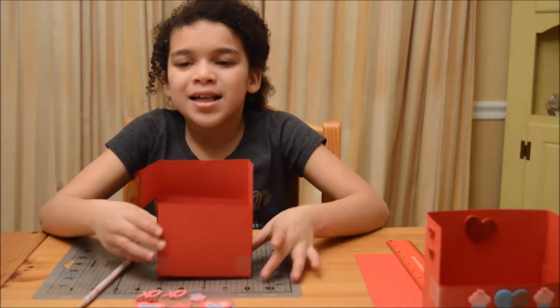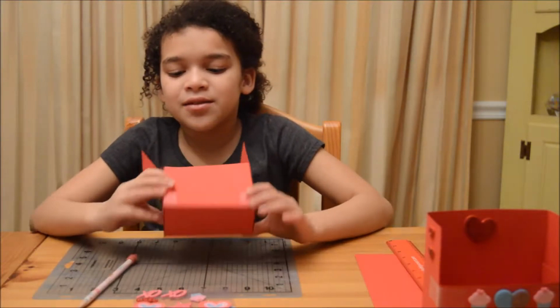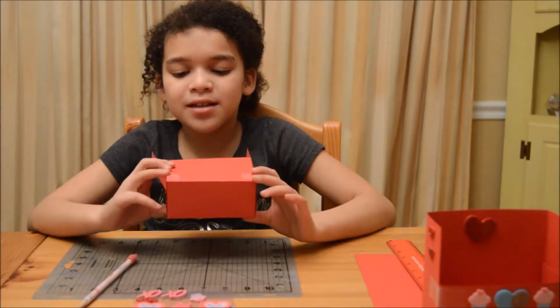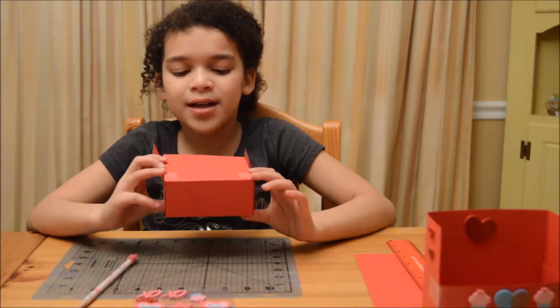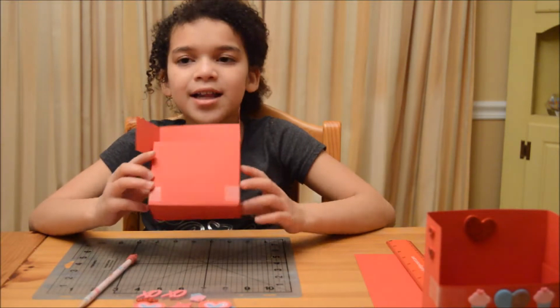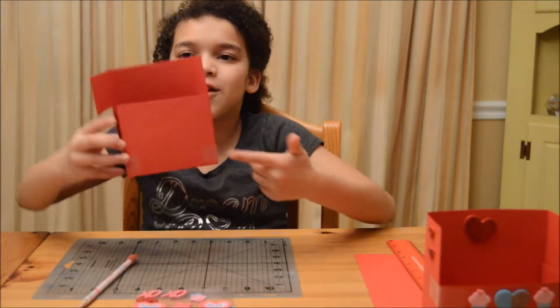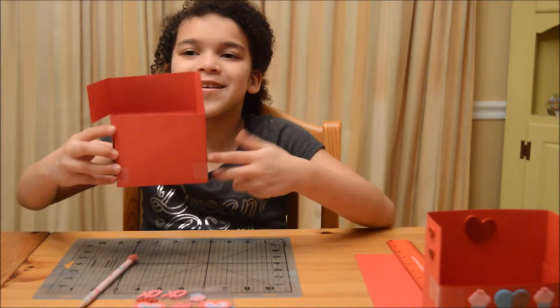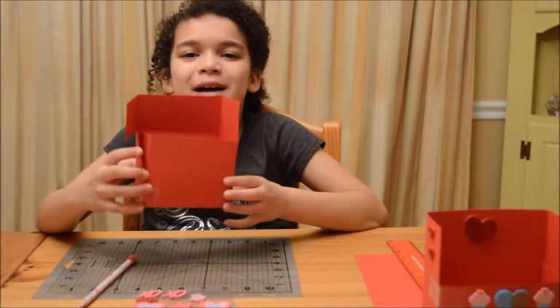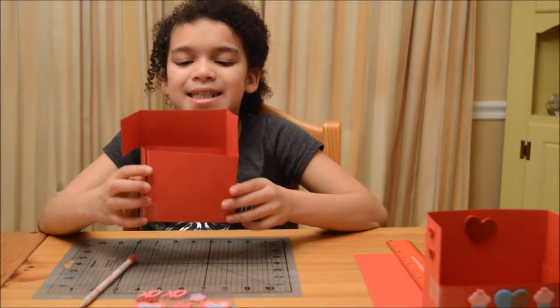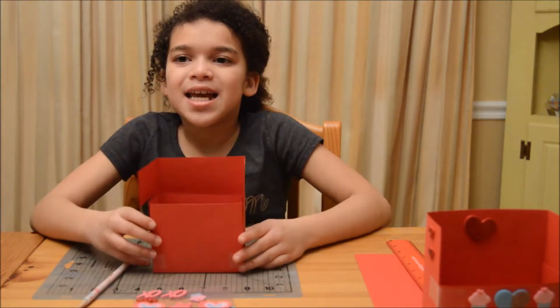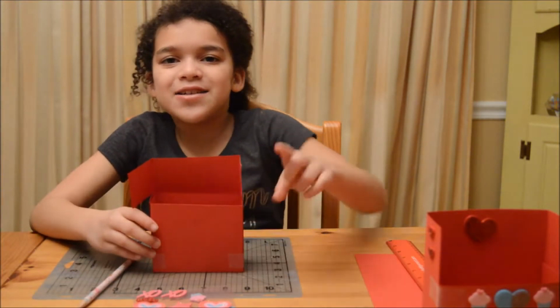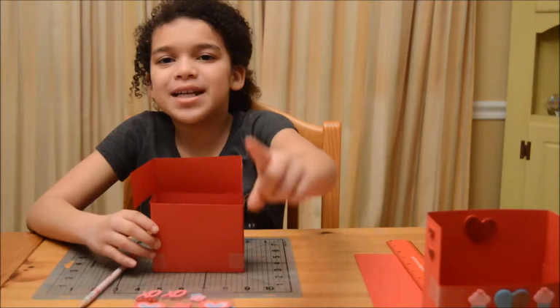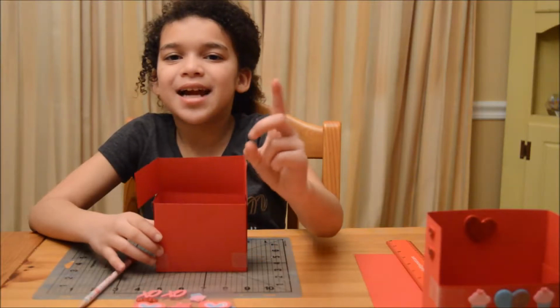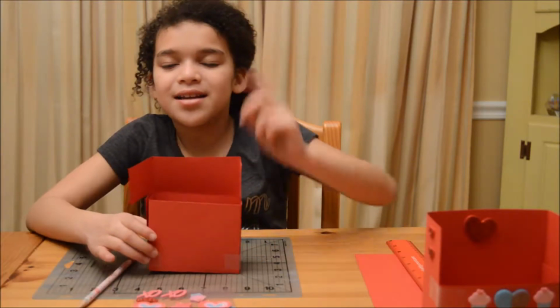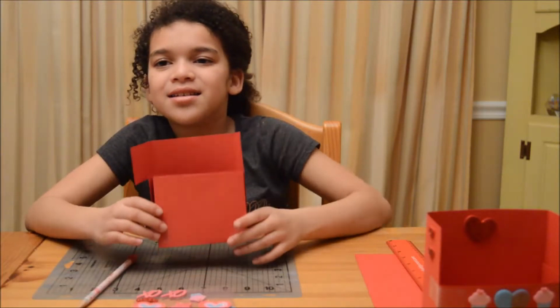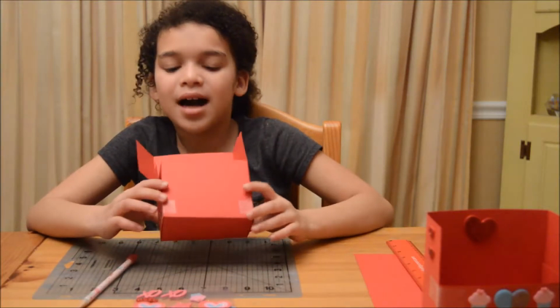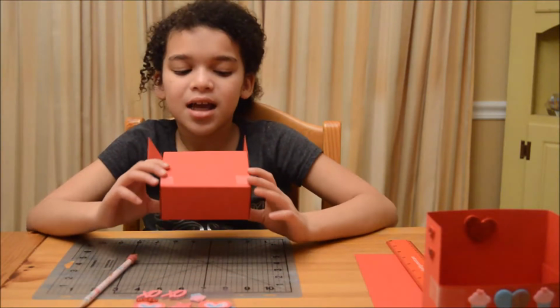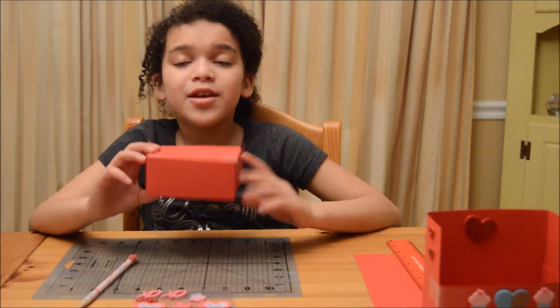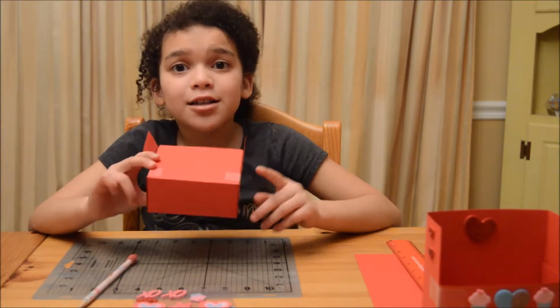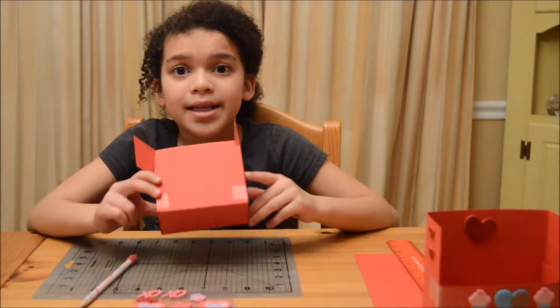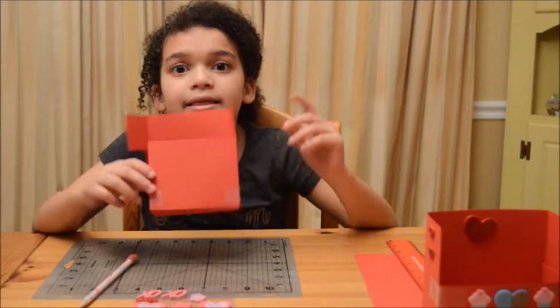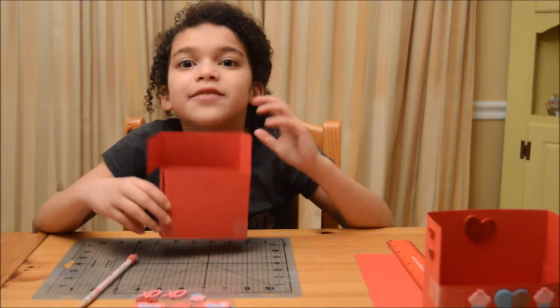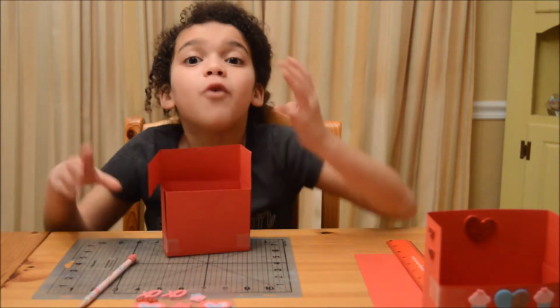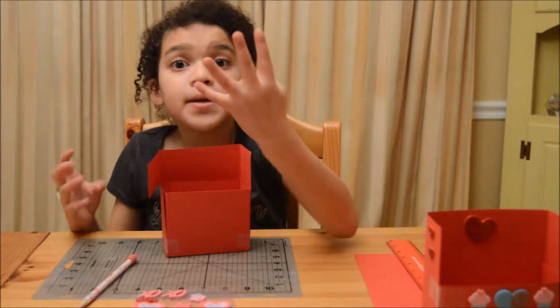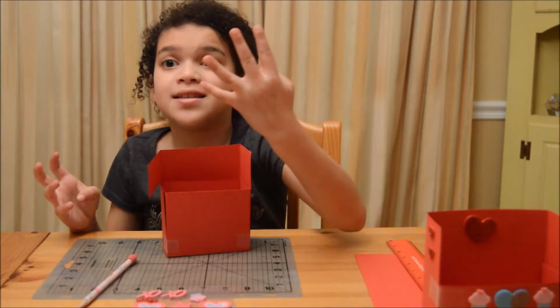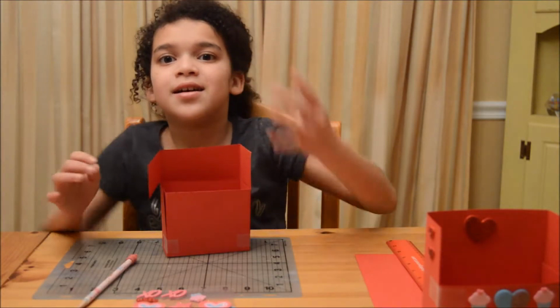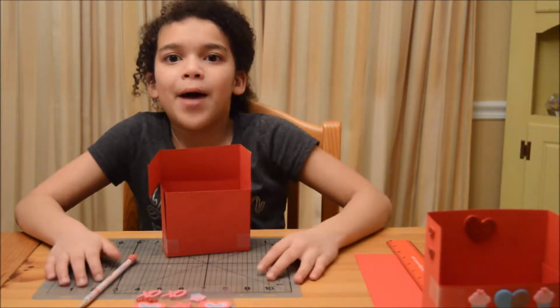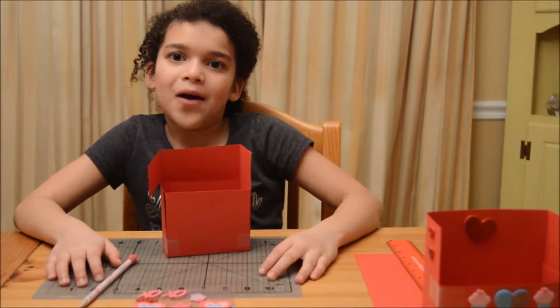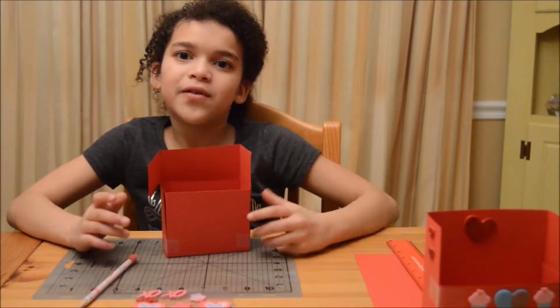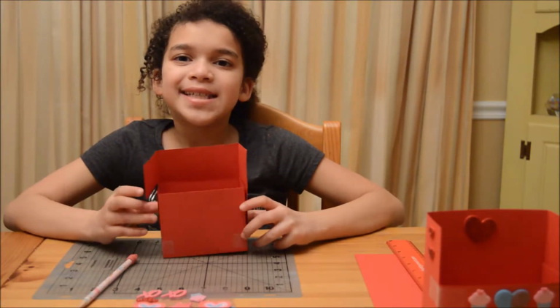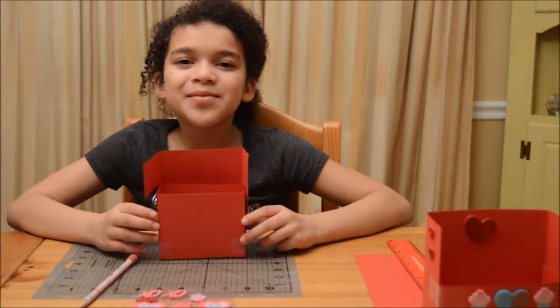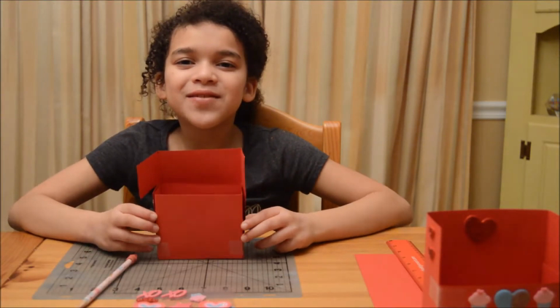When you're ready, go make your own box. And don't forget to decorate this box. This box took my dad less than four minutes. Wow. See you guys in my next video.